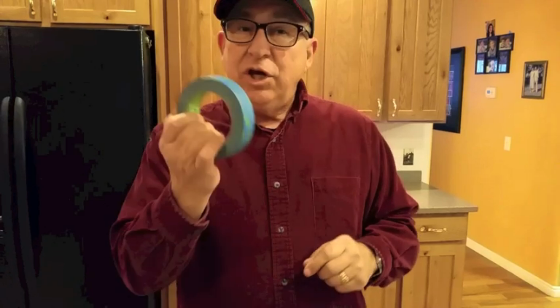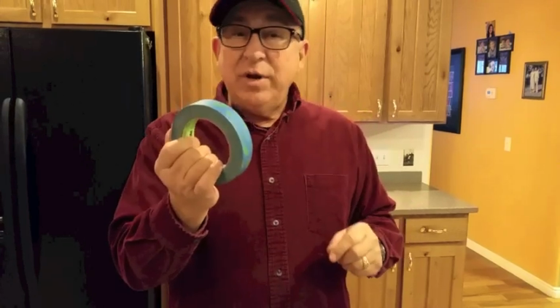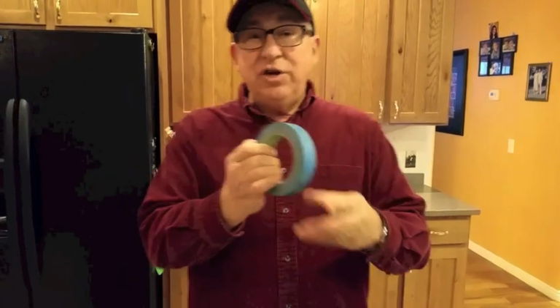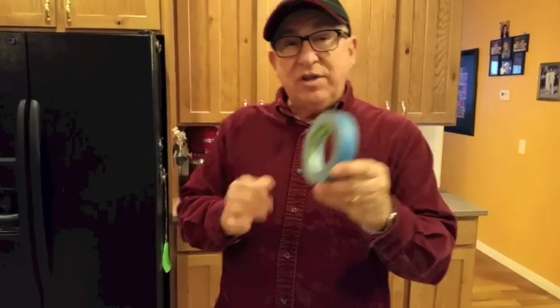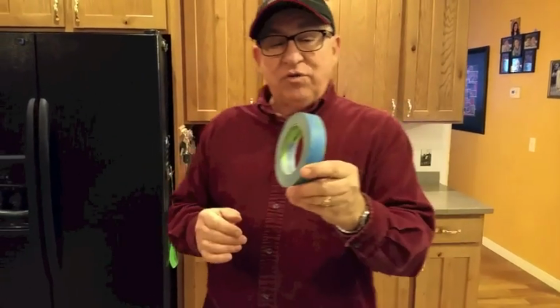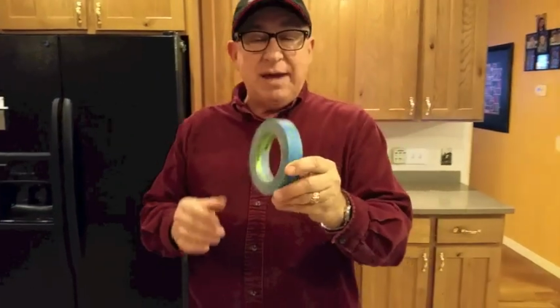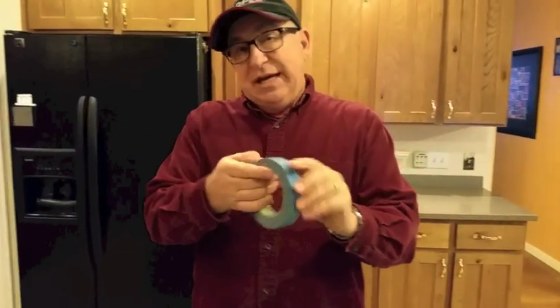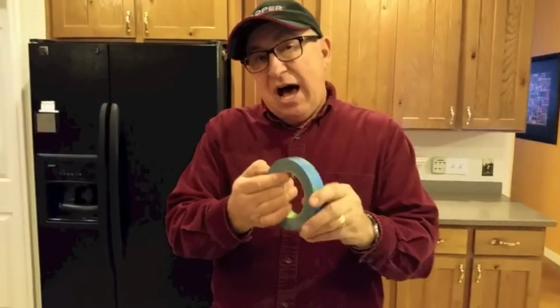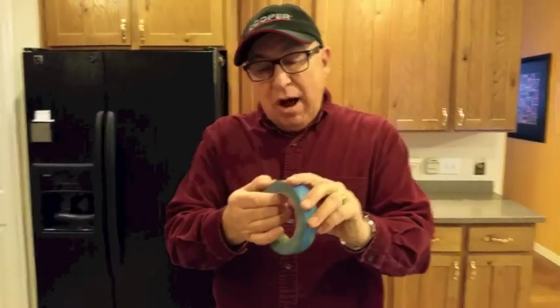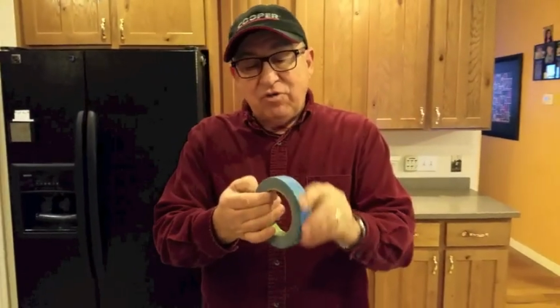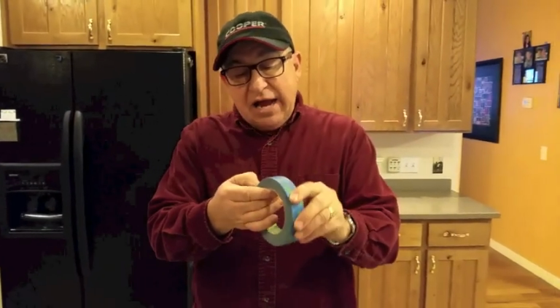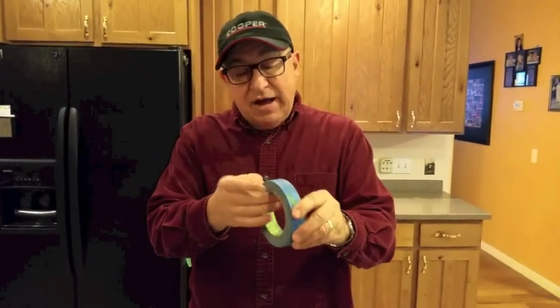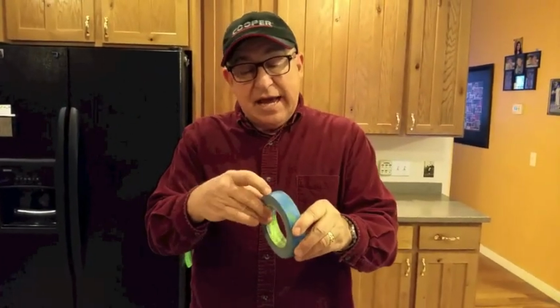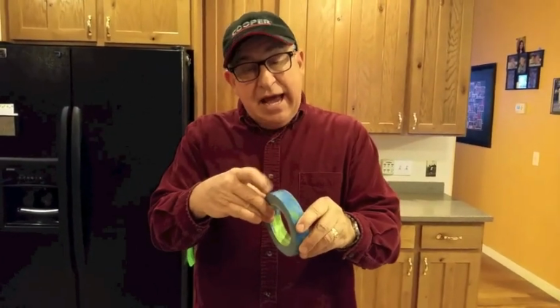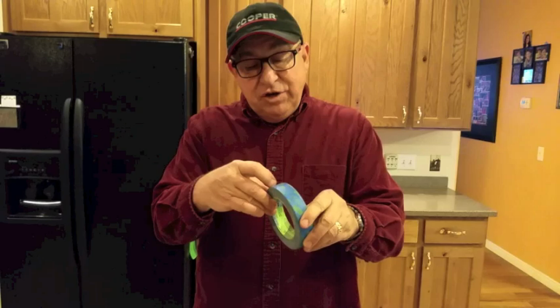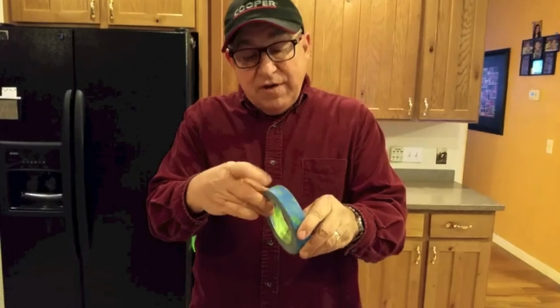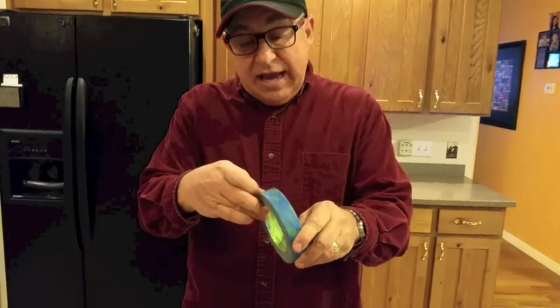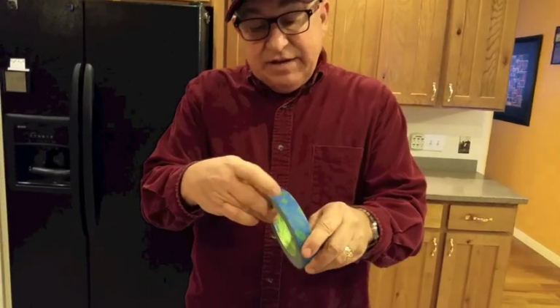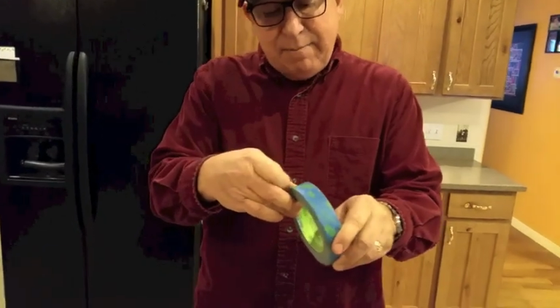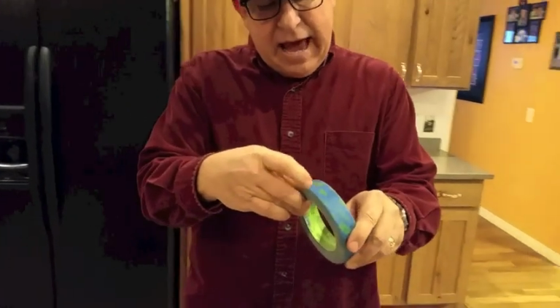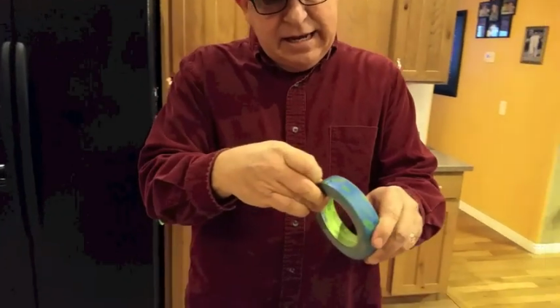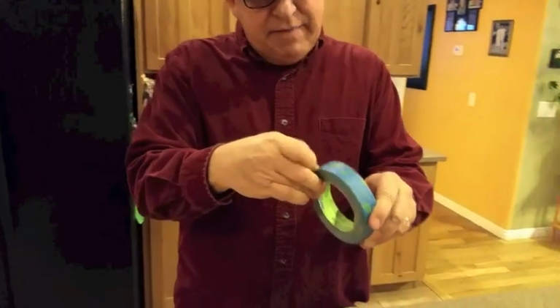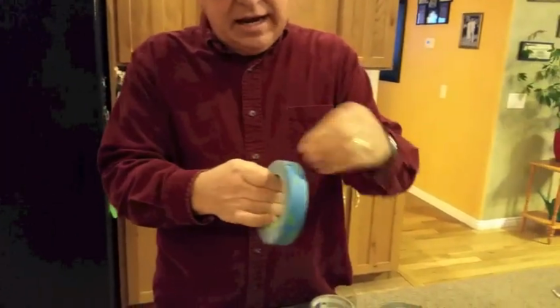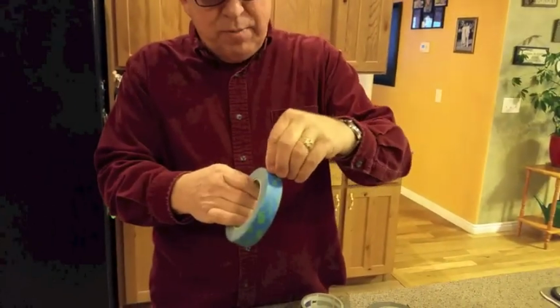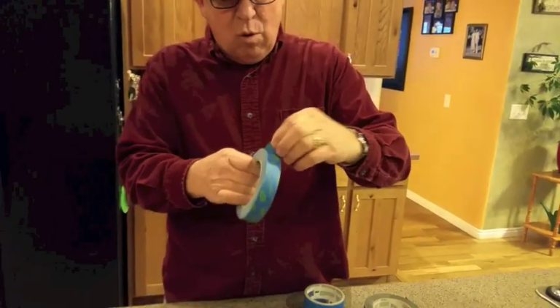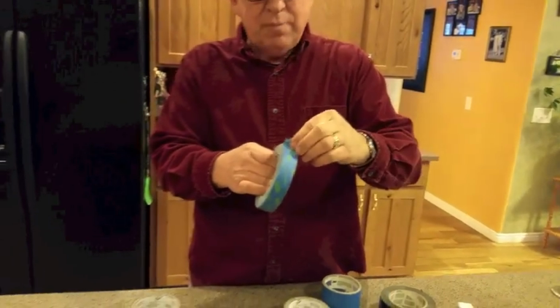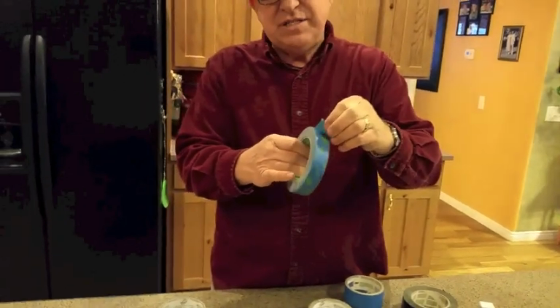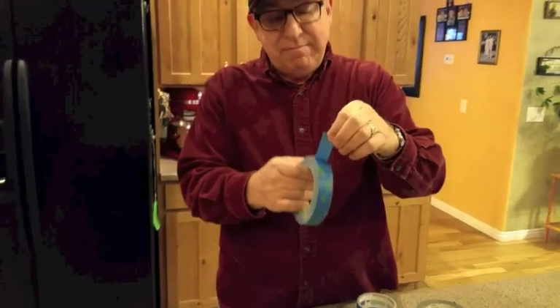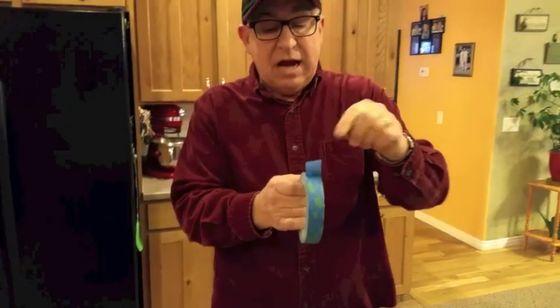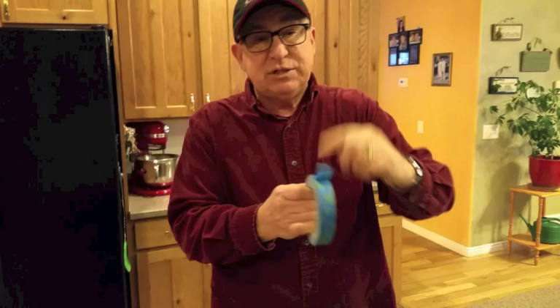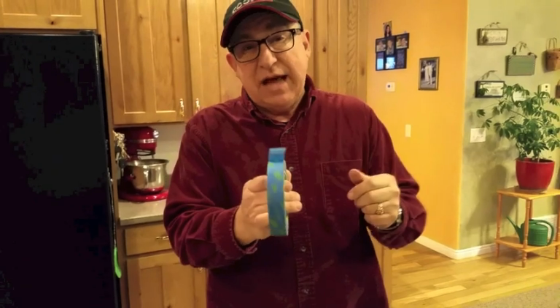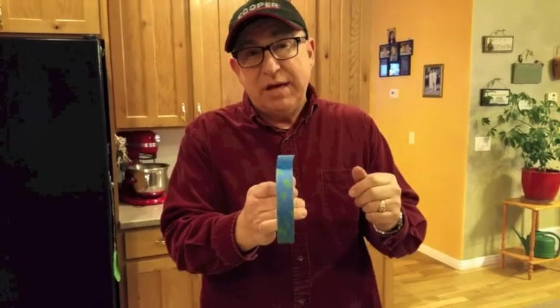You know when you go to use one of these rolls of tape, it's a common problem to try to find the end. And when you do find the end, you've got to pick at it and then get it open. And on wider pieces of tape, many times it'll split down the middle.